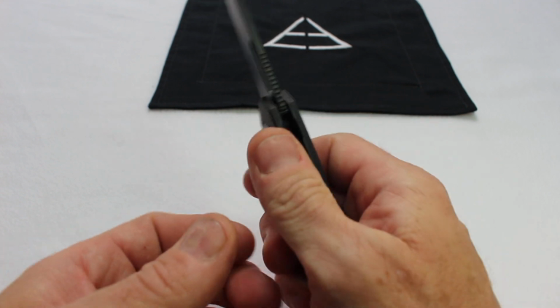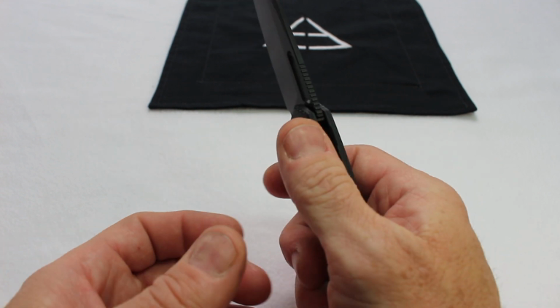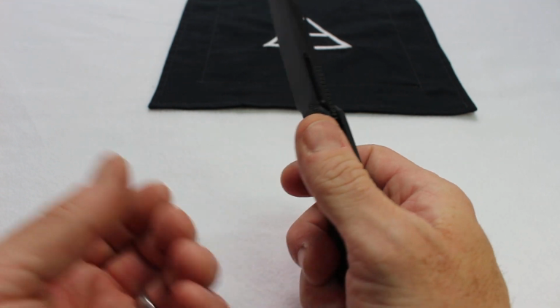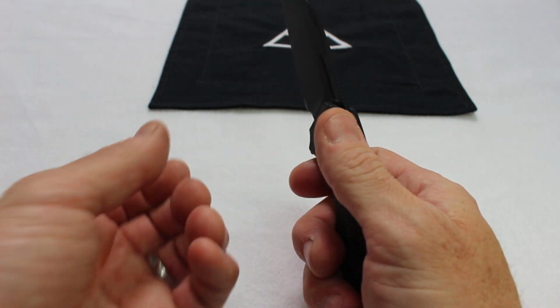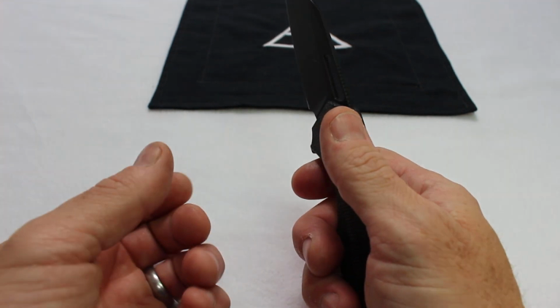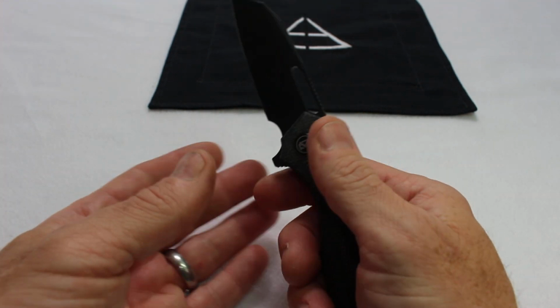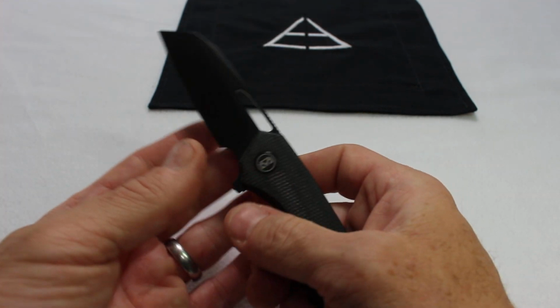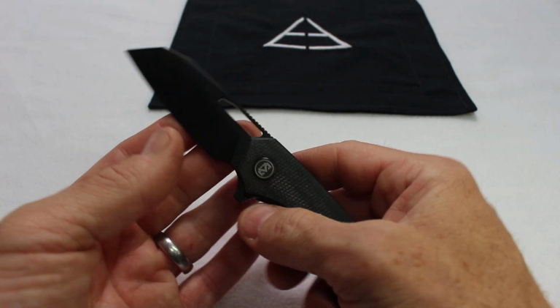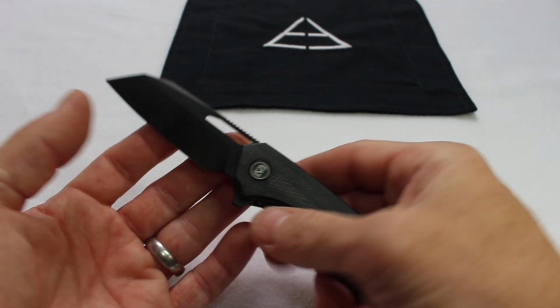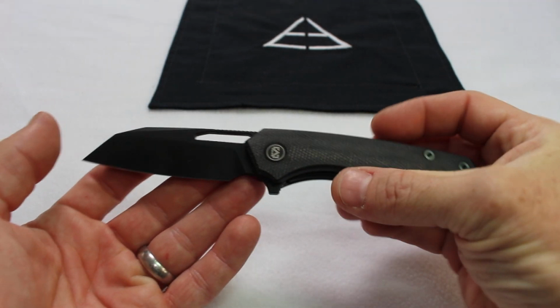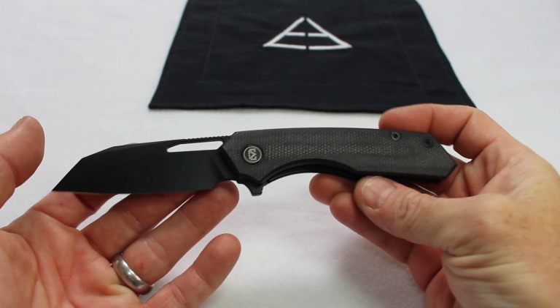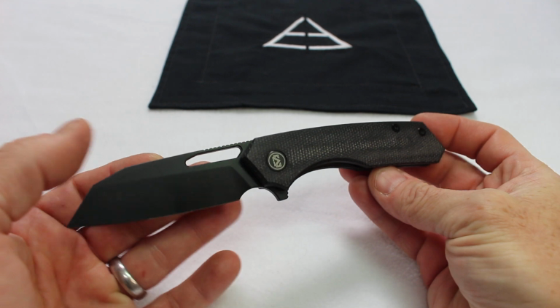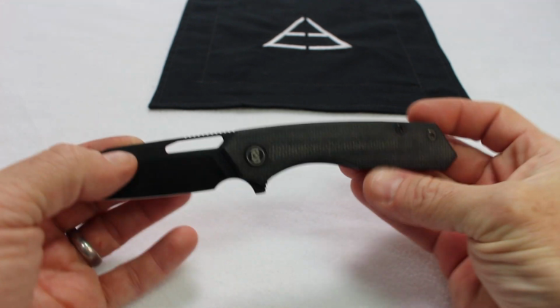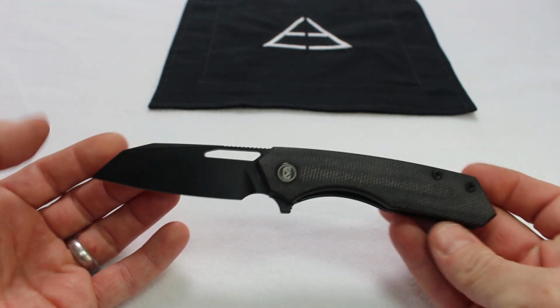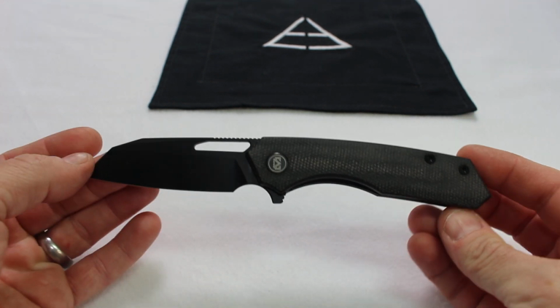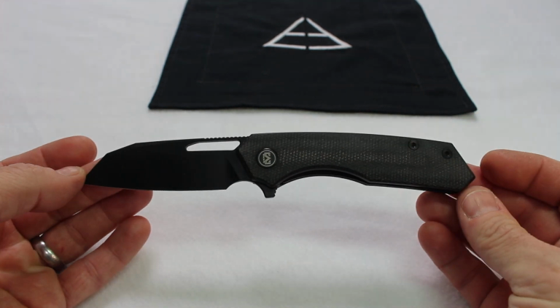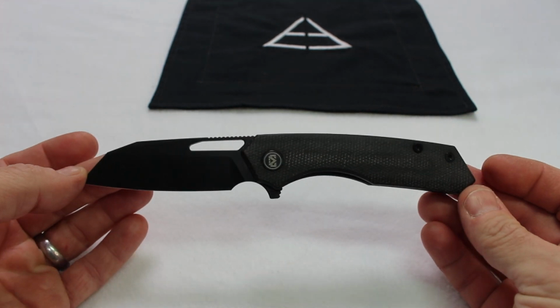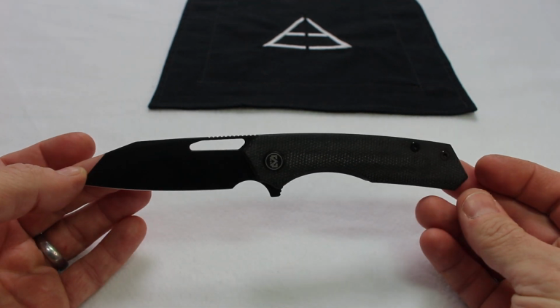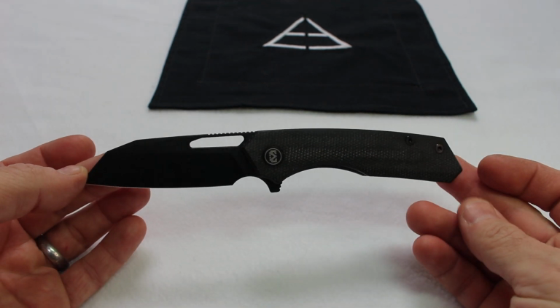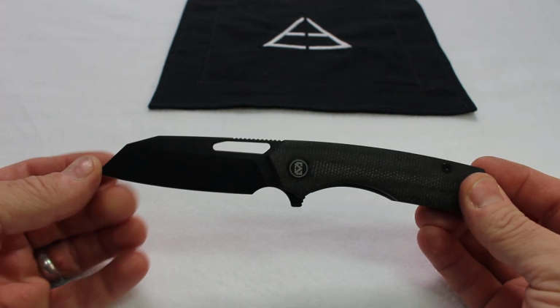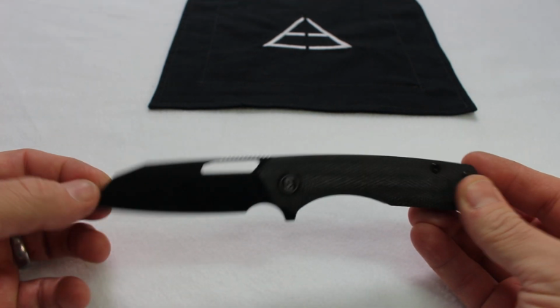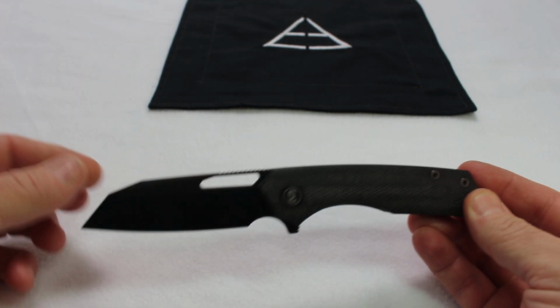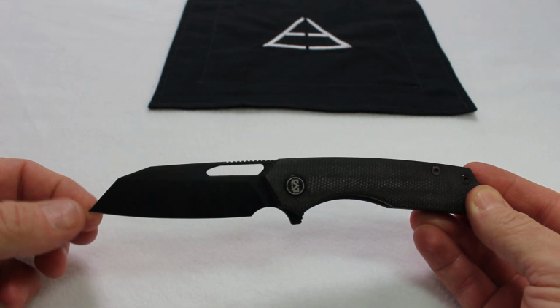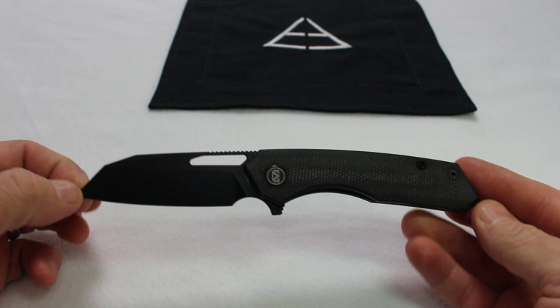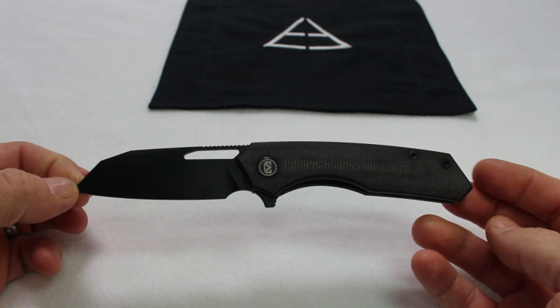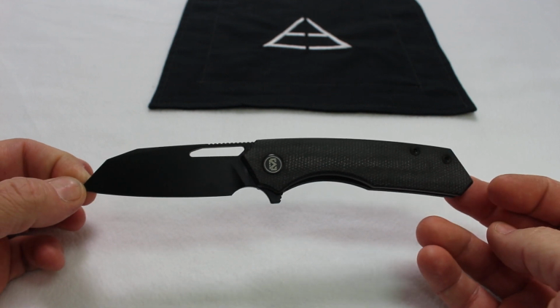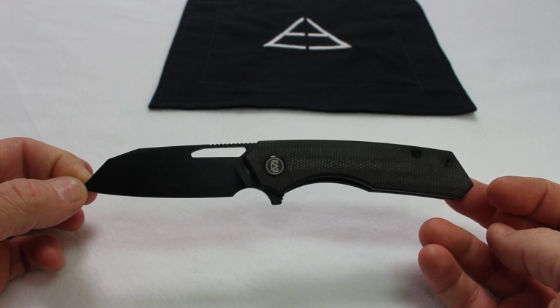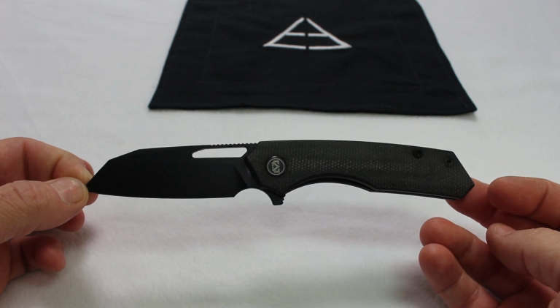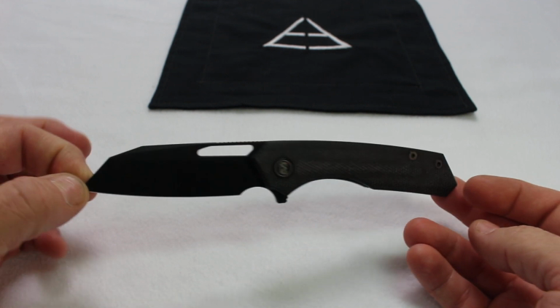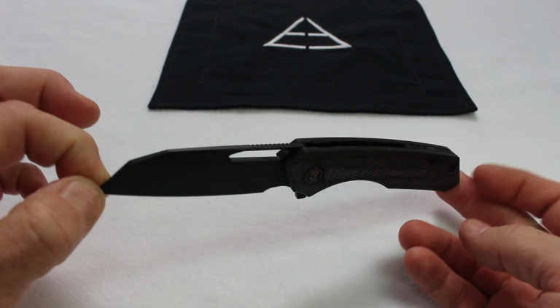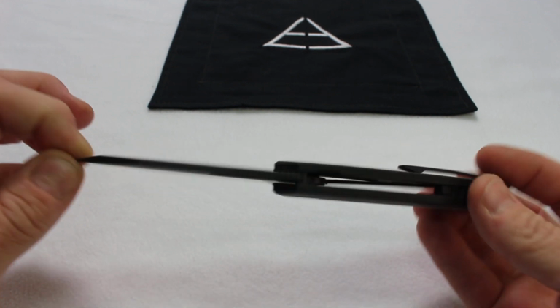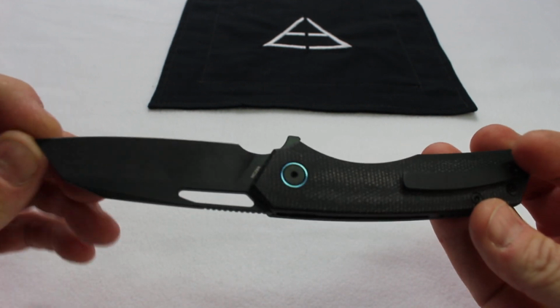Let's talk about likes, pros and cons. First of all, this knife looks amazing. I actually do own the premium version of this knife as well, but this knife just looks amazing — got a great look to it.